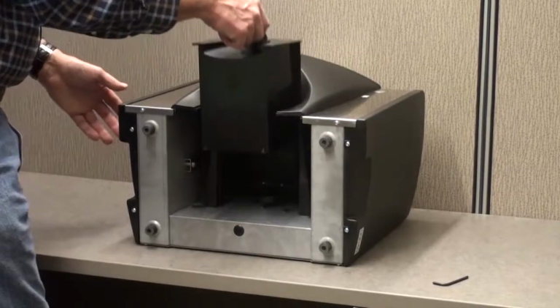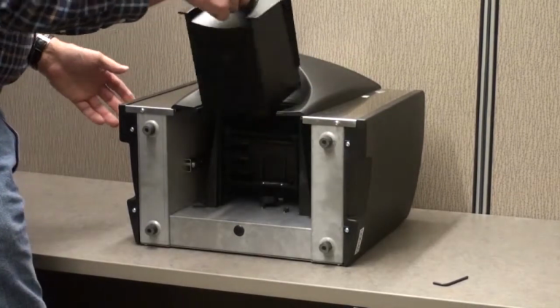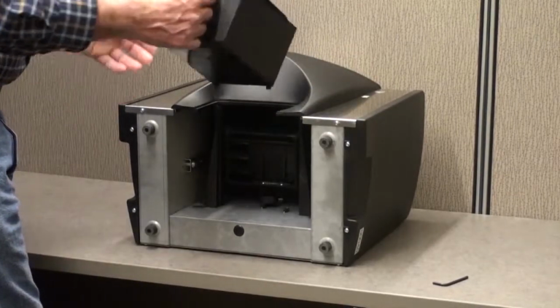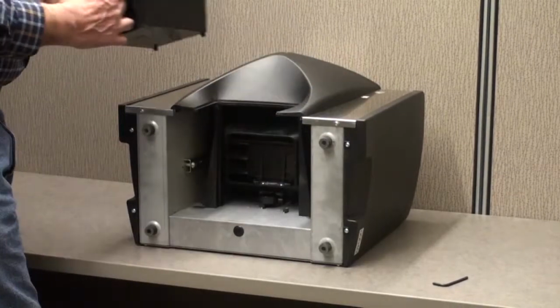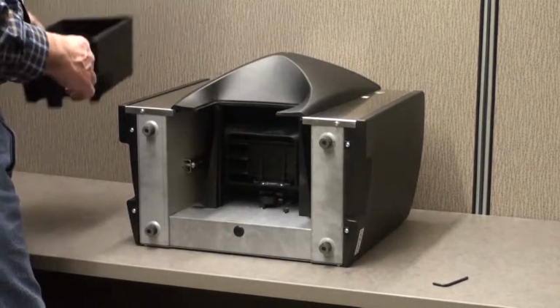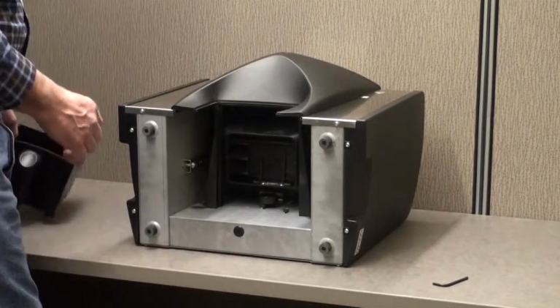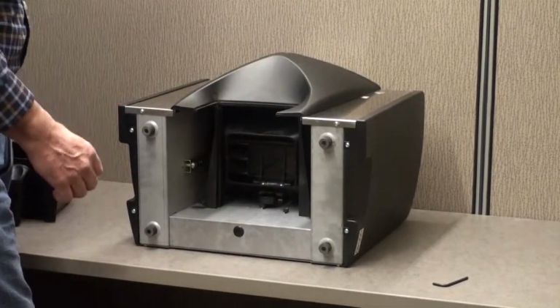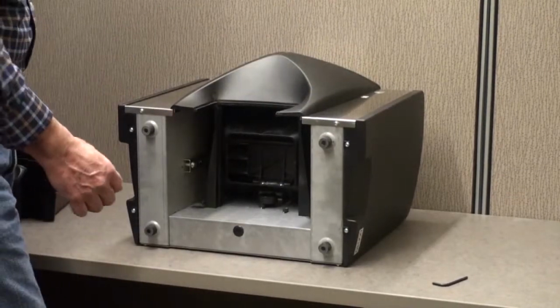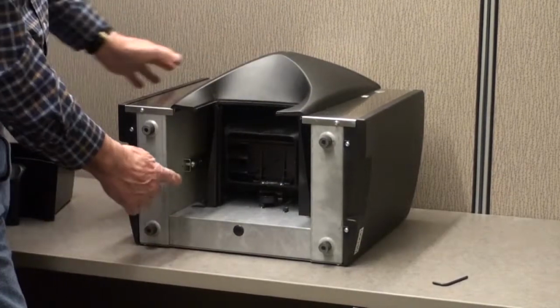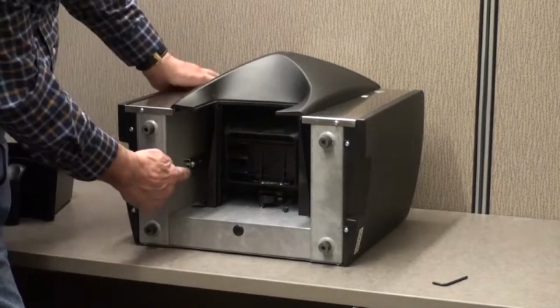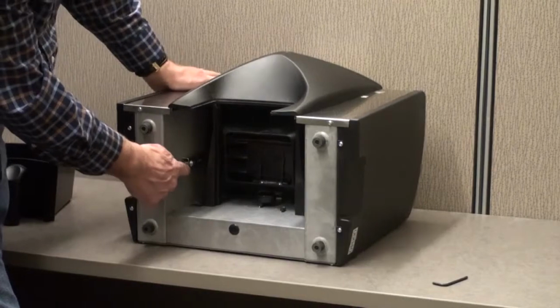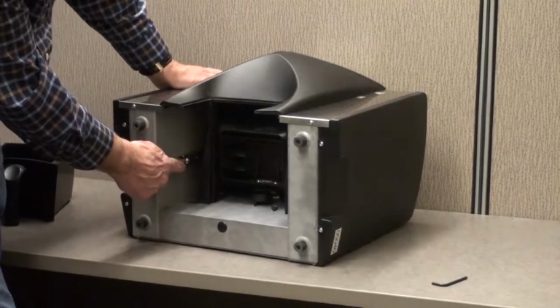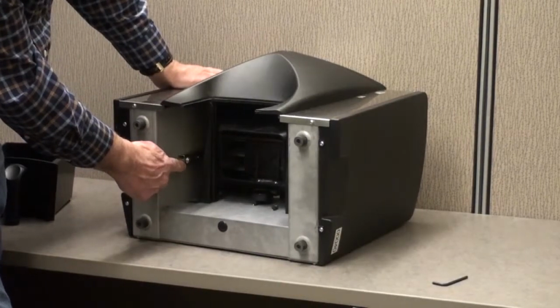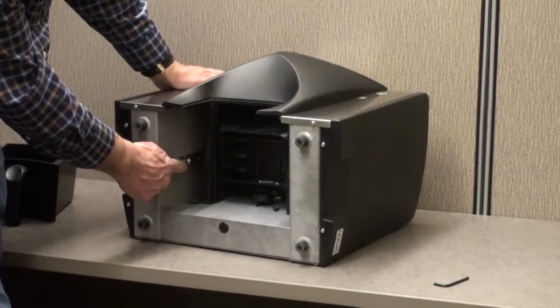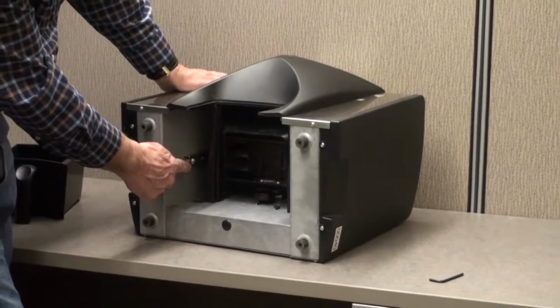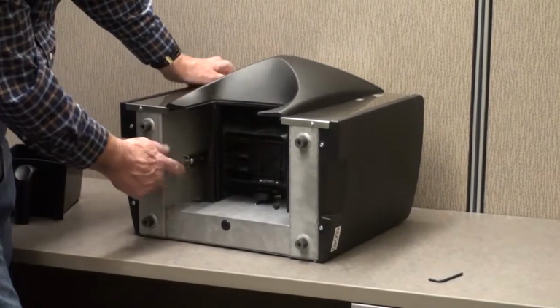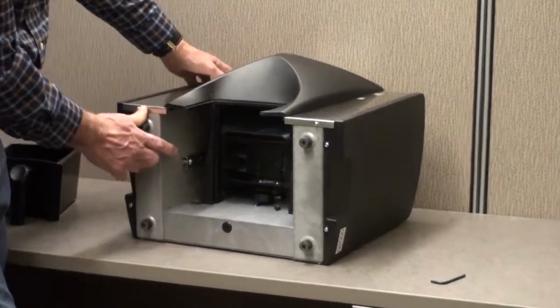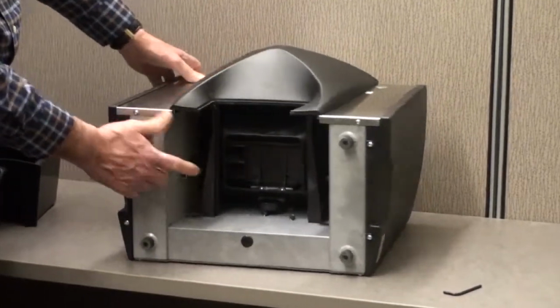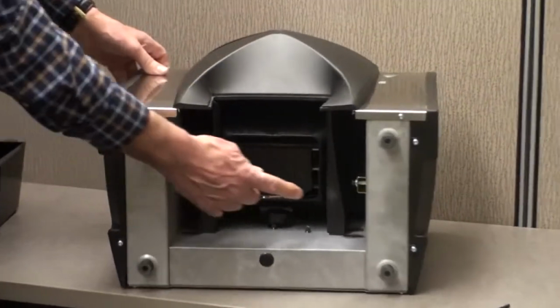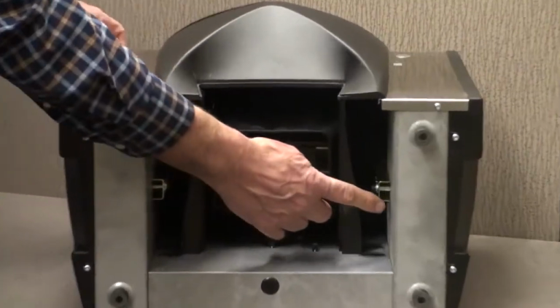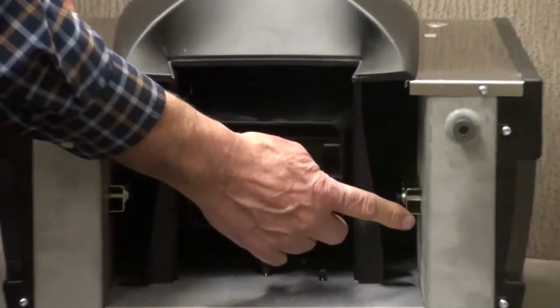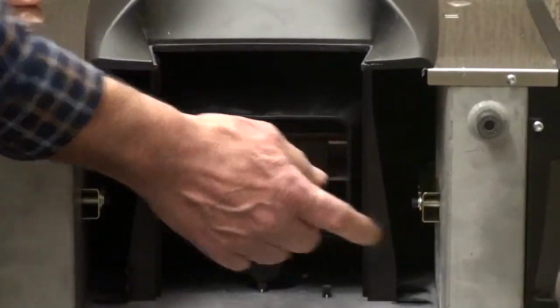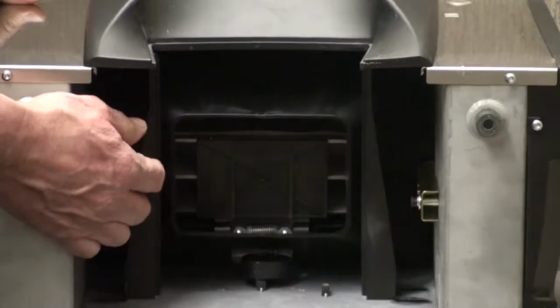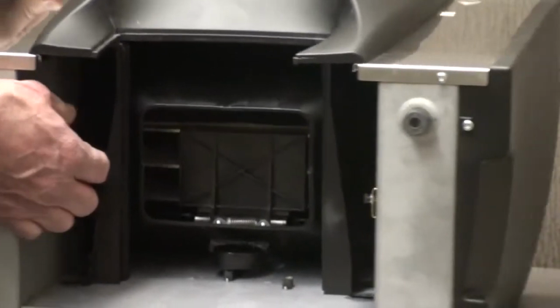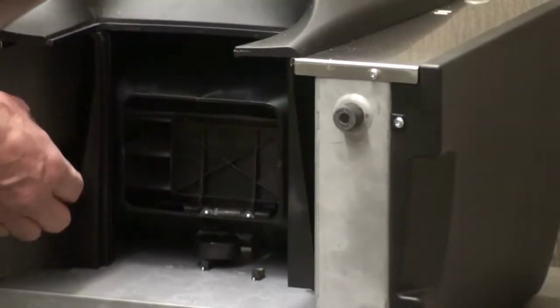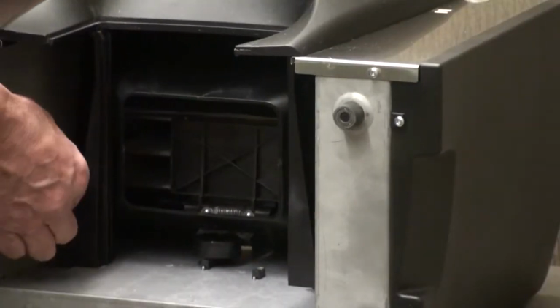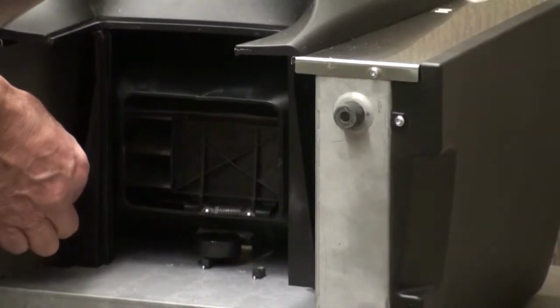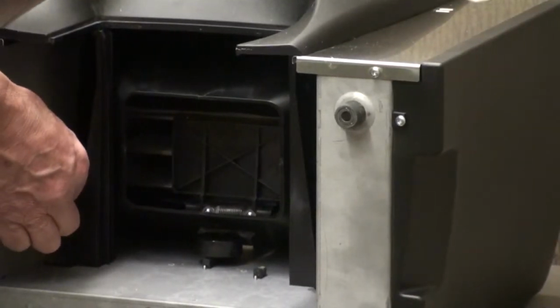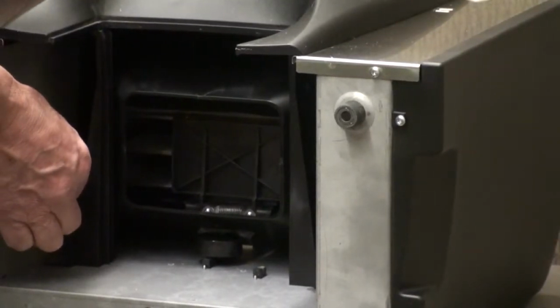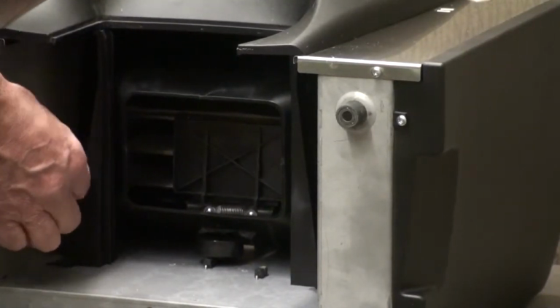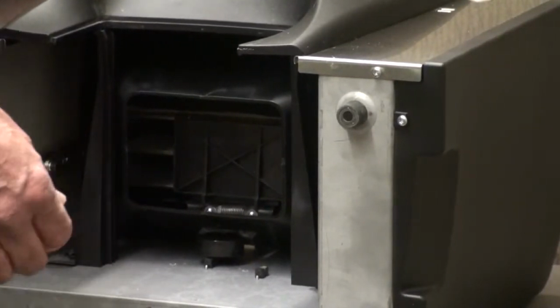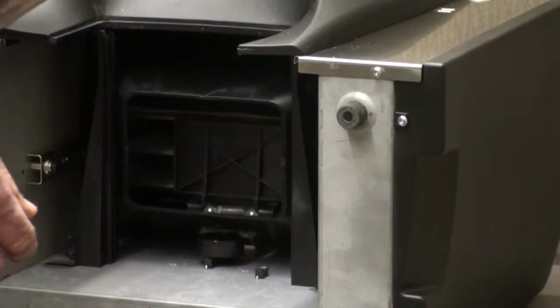Remove the drawer and you'll see a shipping bracket on each side that actually locked the cell into place for shipping.